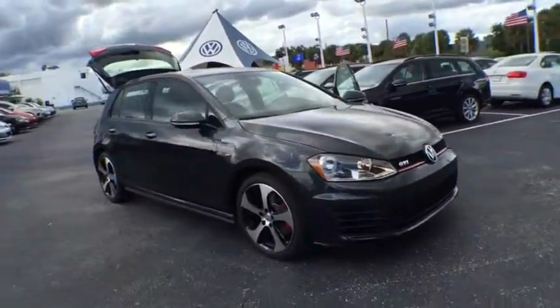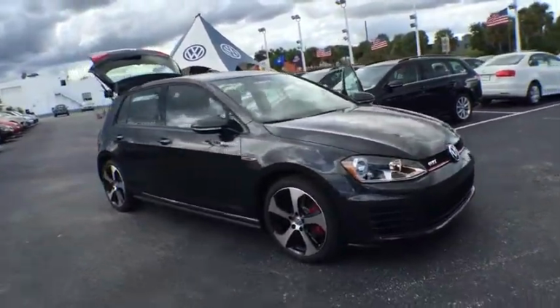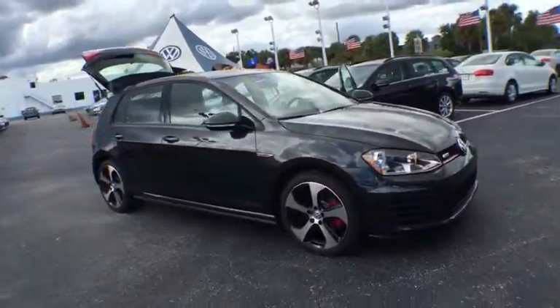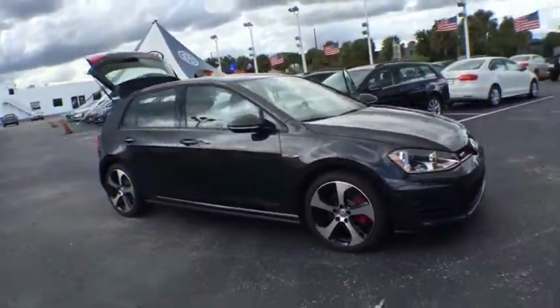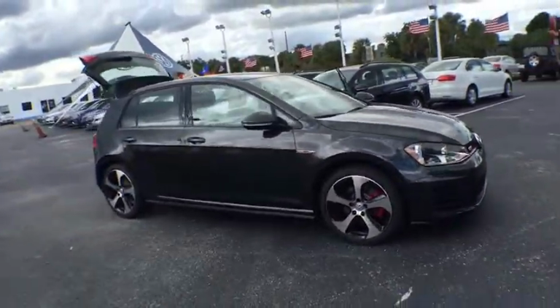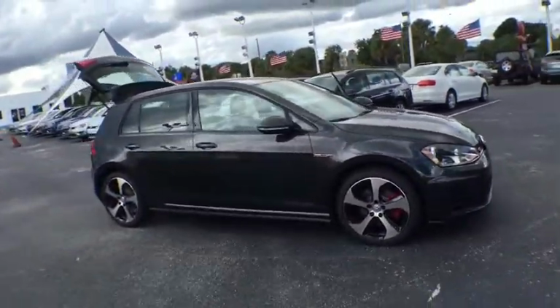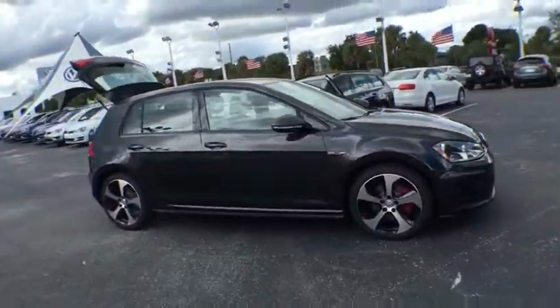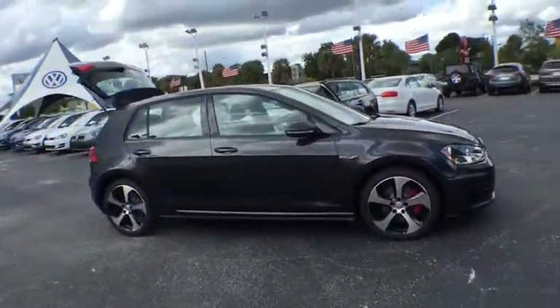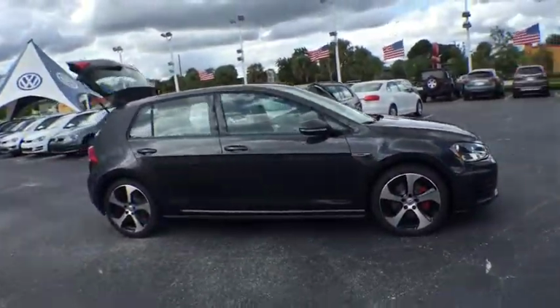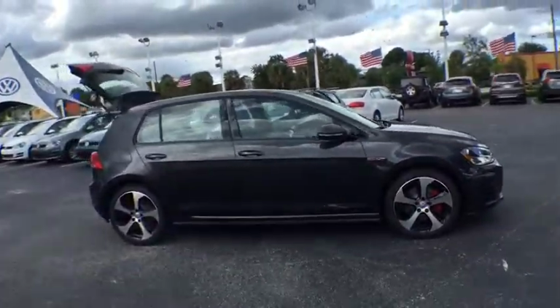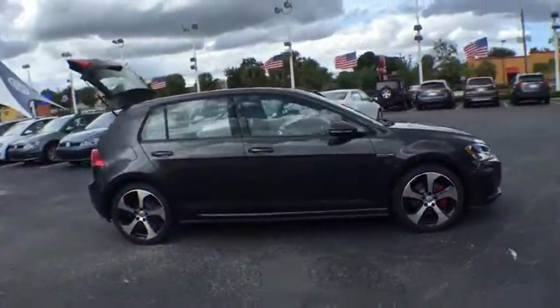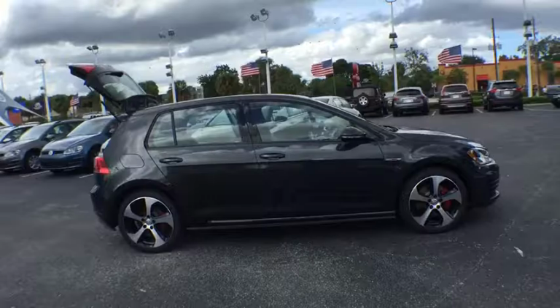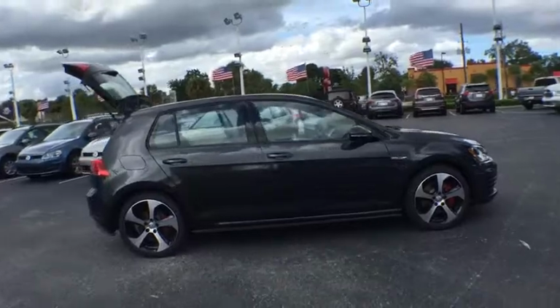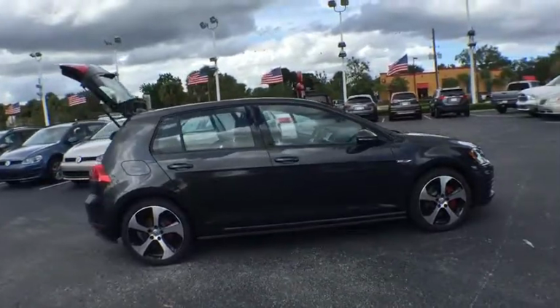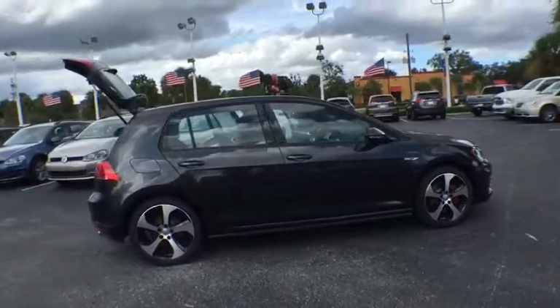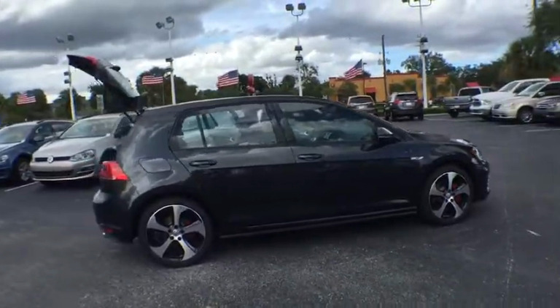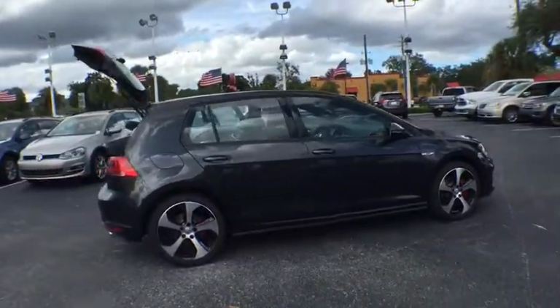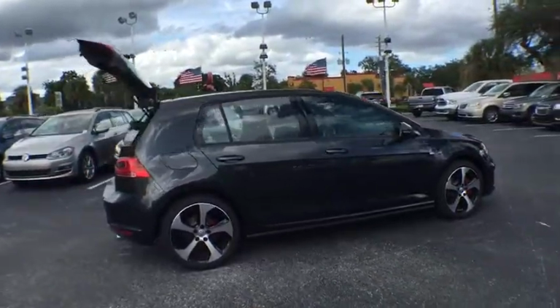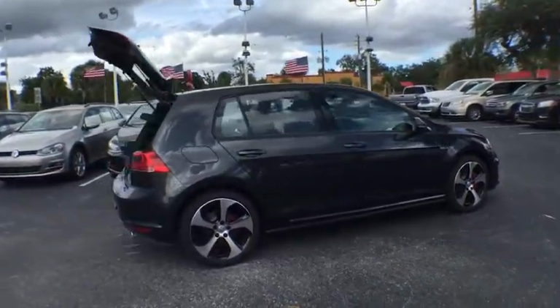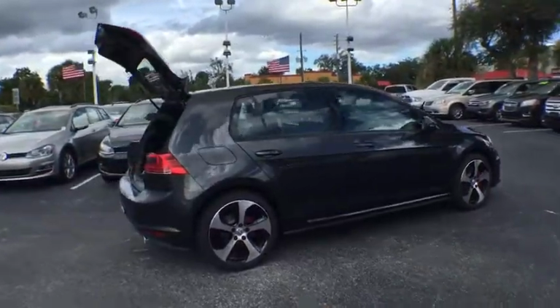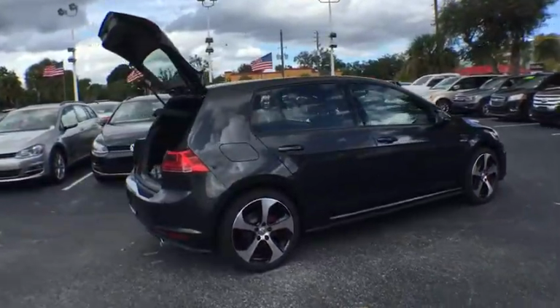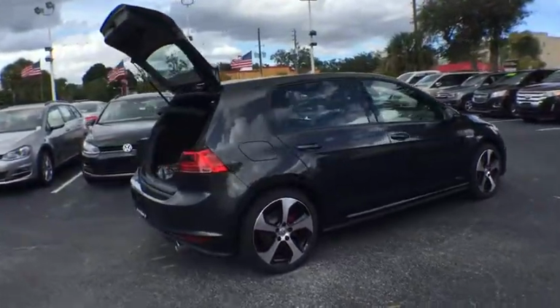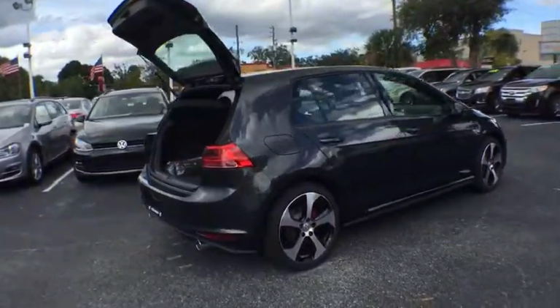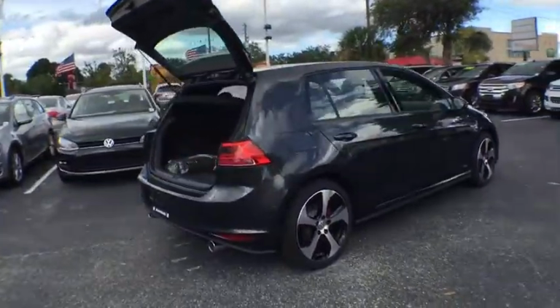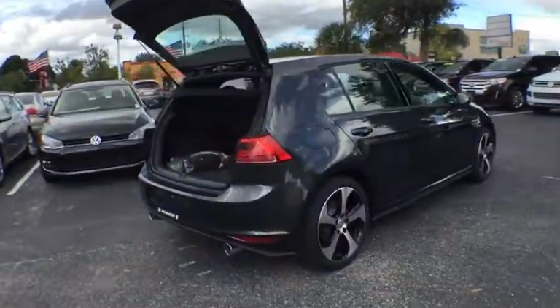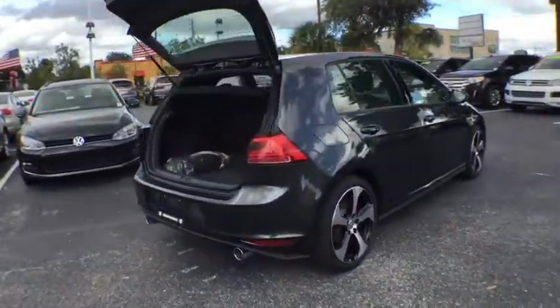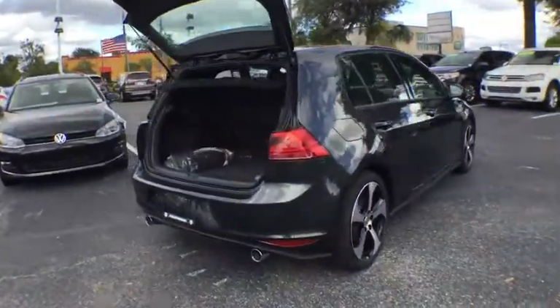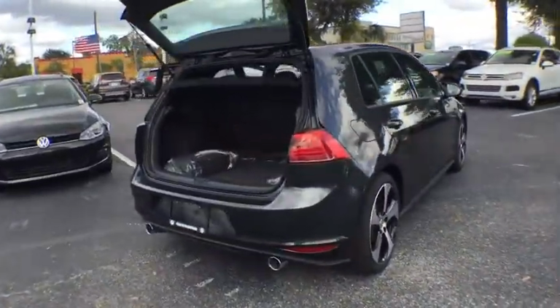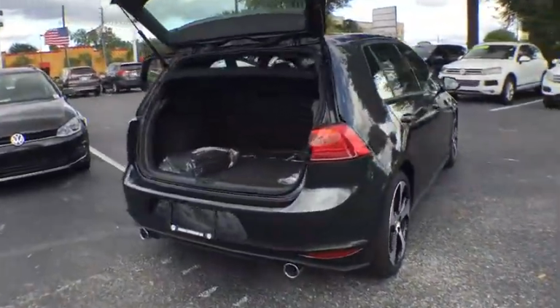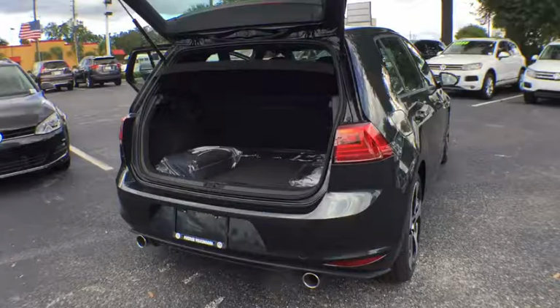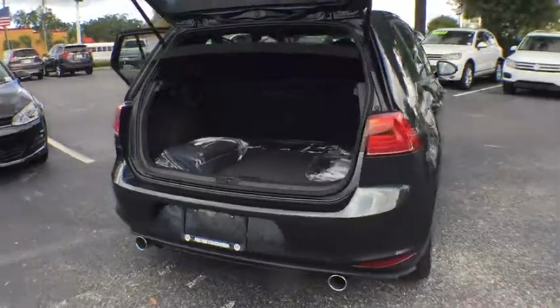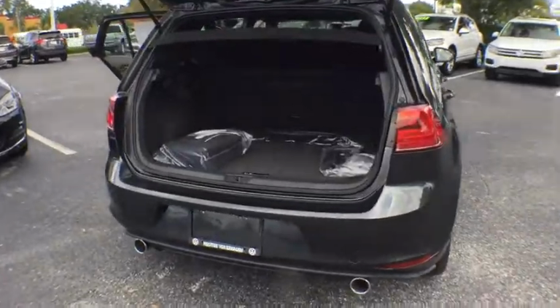Here are some of this vehicle's great options: traction control, stability control, keyless entry, steering wheel audio controls, anti-lock braking system.